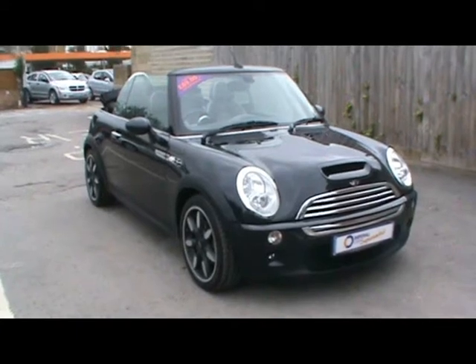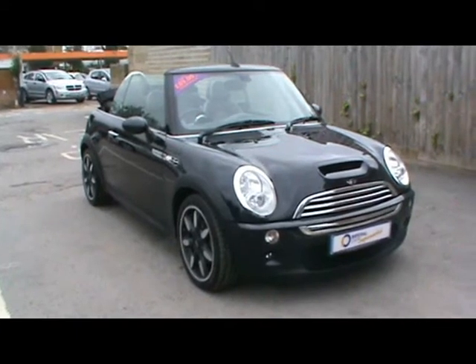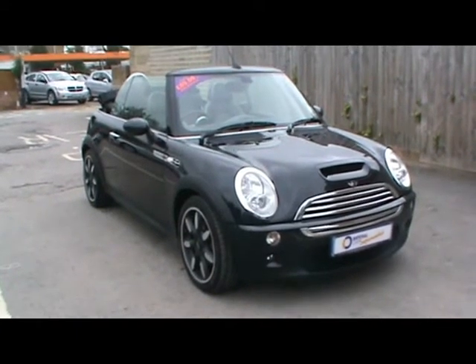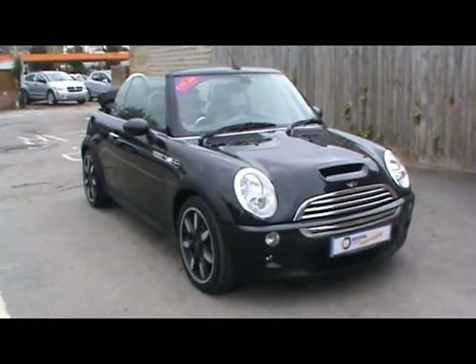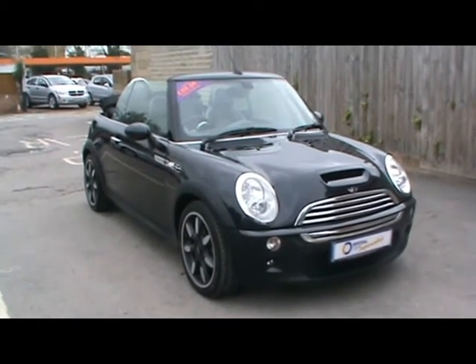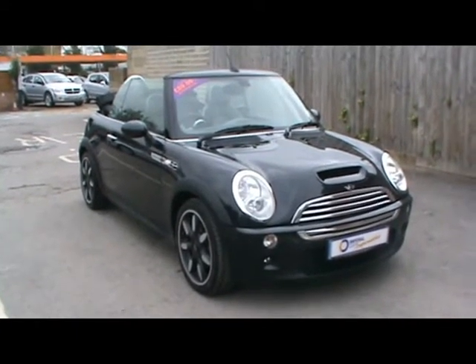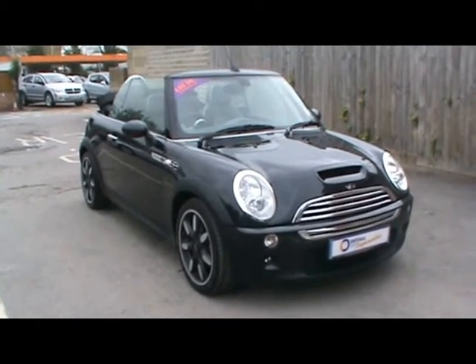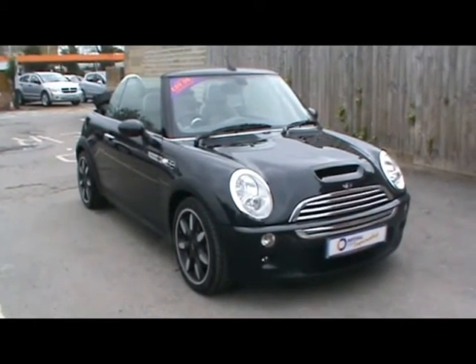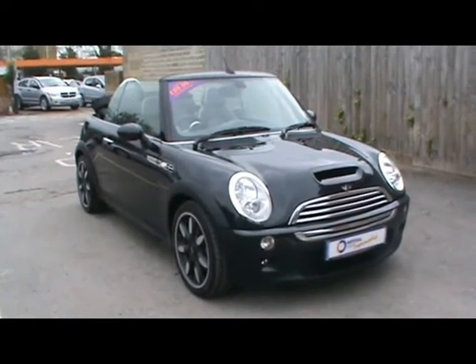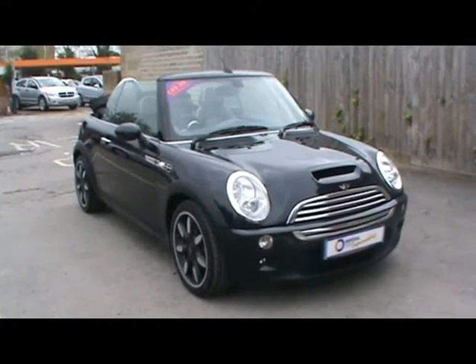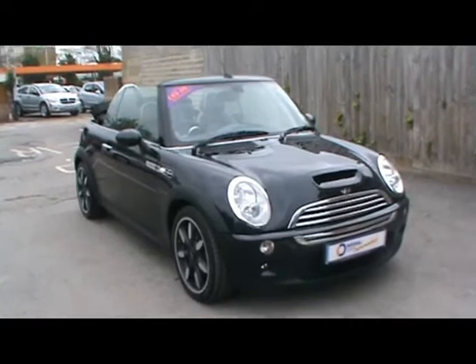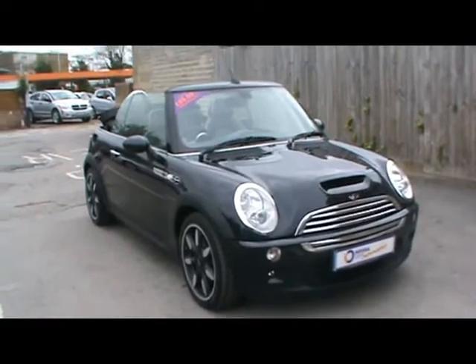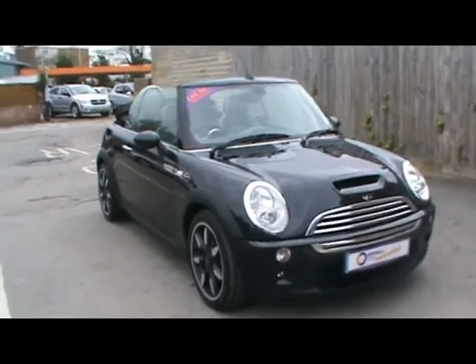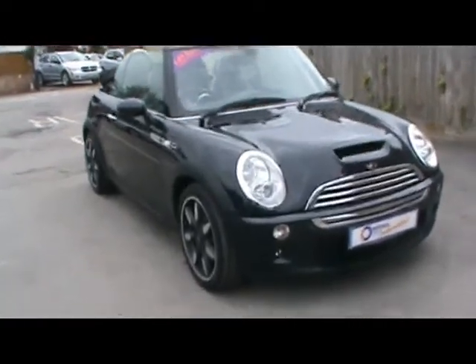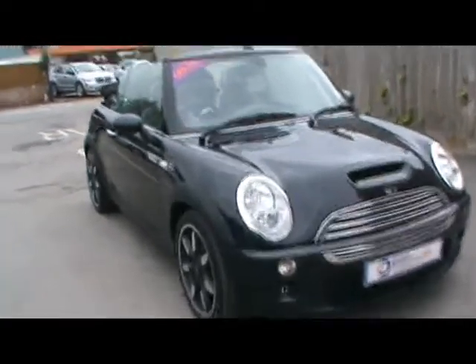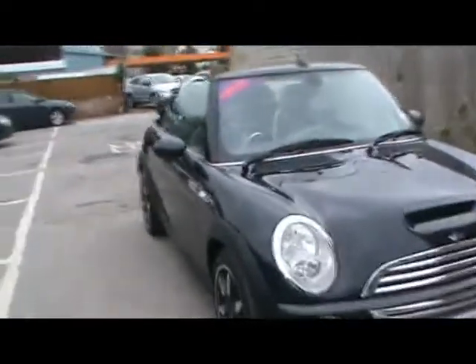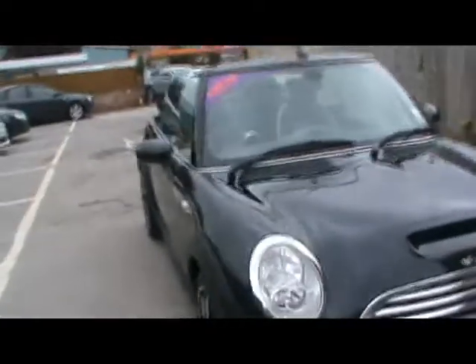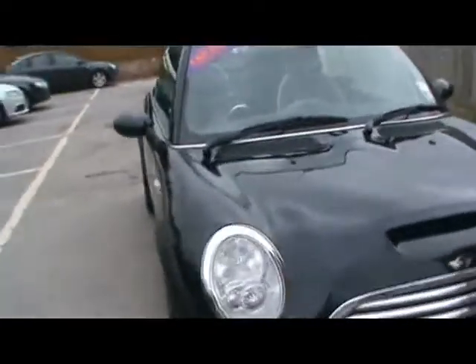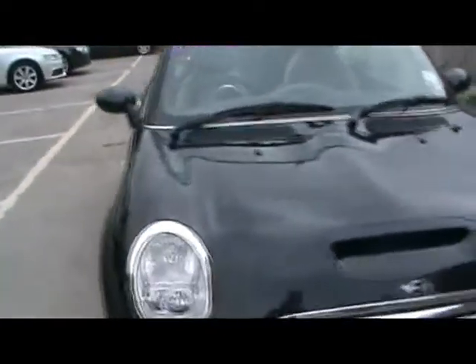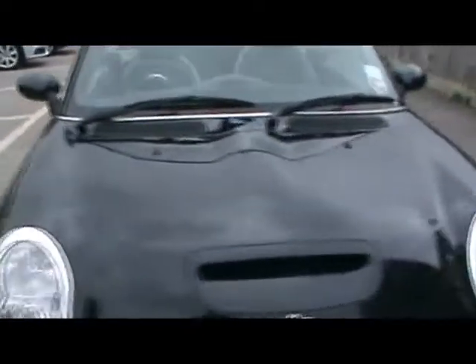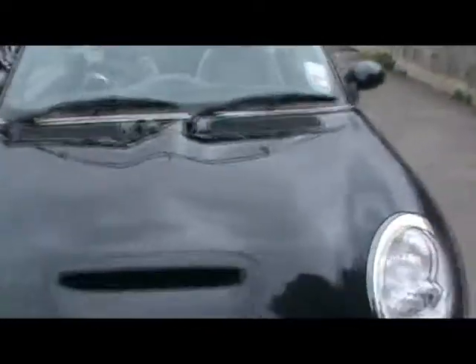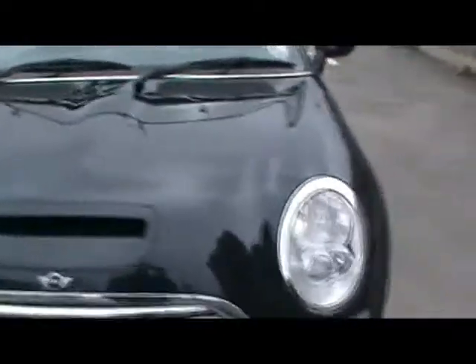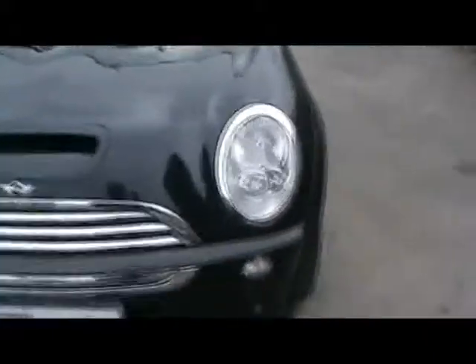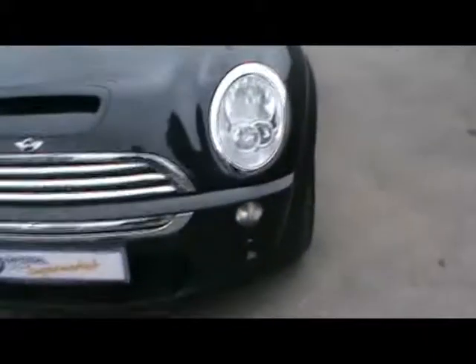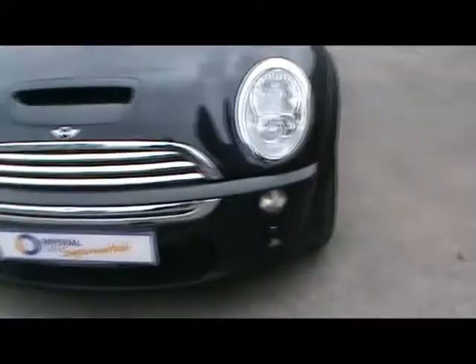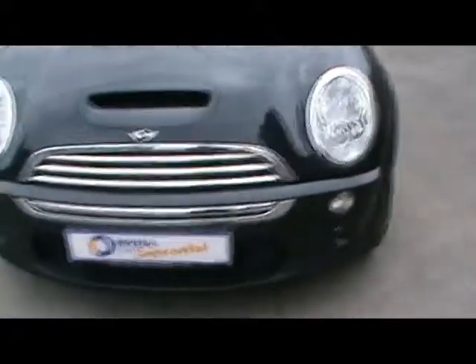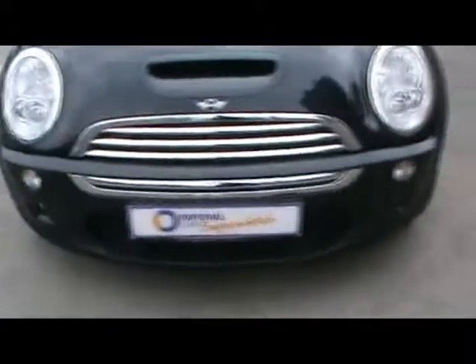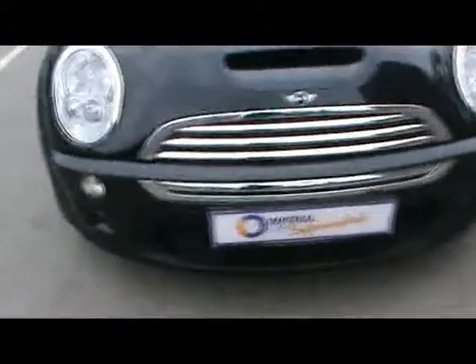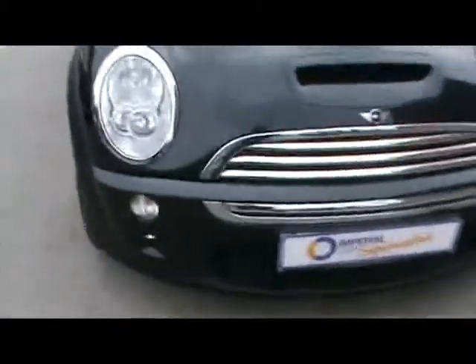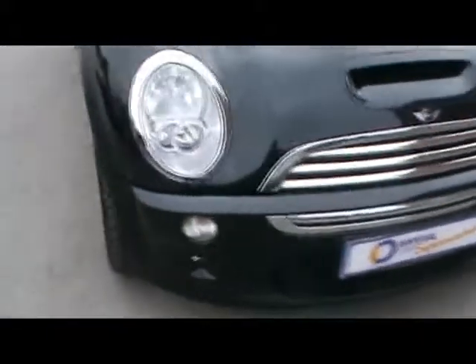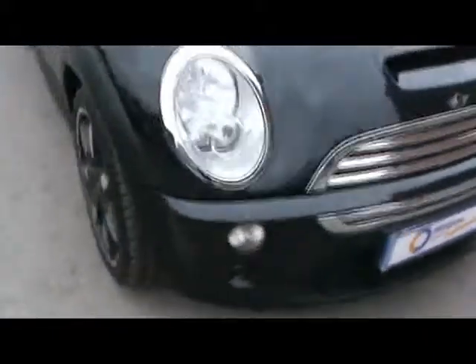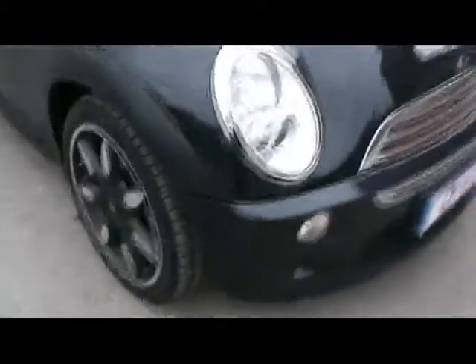Welcome to Imperial Cars. Today we have a Mini Cooper S Sidewalk Edition to show you on an 08 plate, finished in black, convertible model as well. We're going to take you around the car so you can get a better idea of the condition and the certain features of the vehicle.